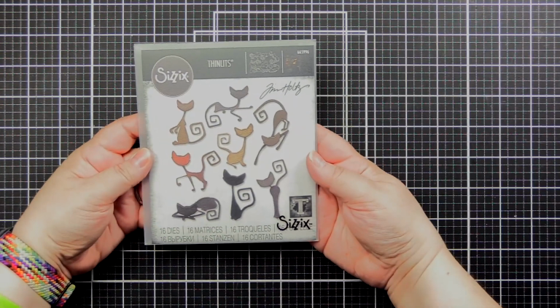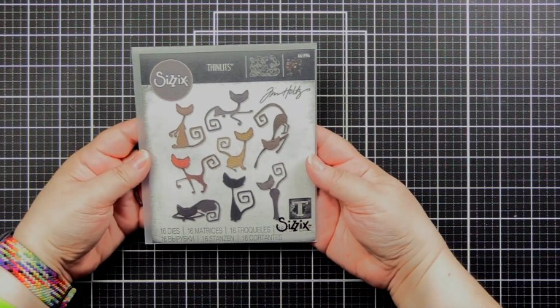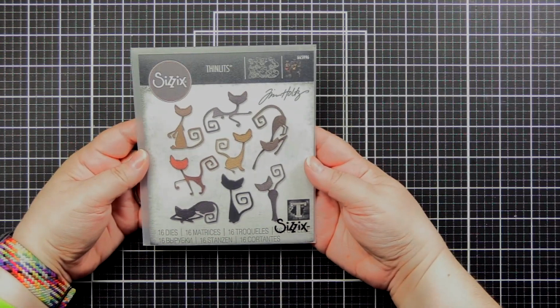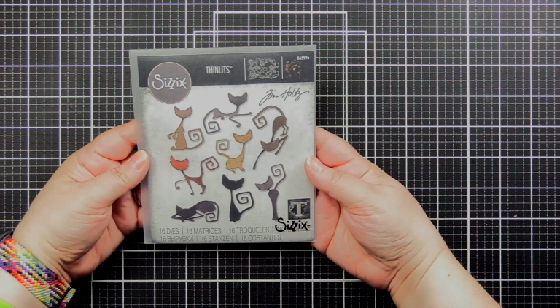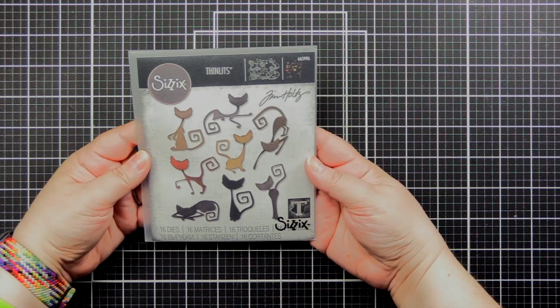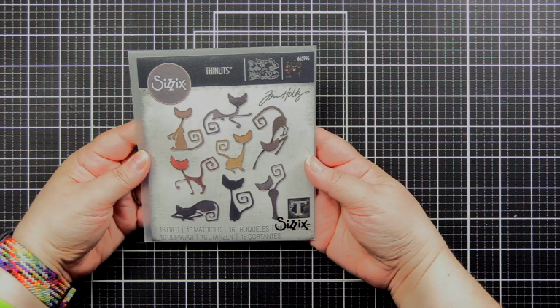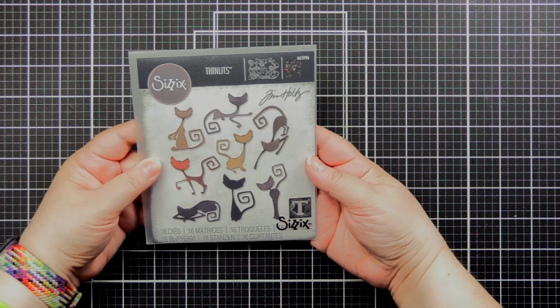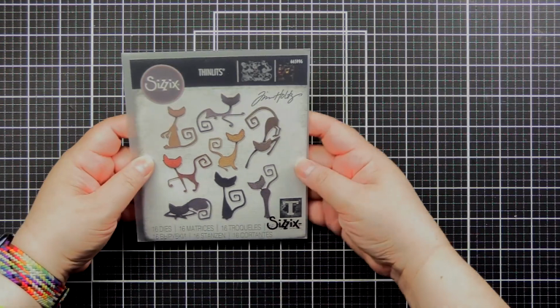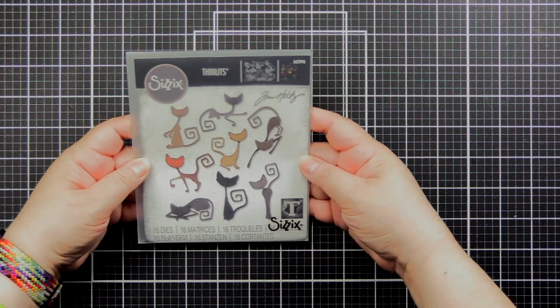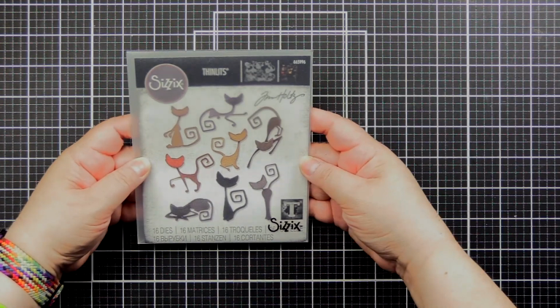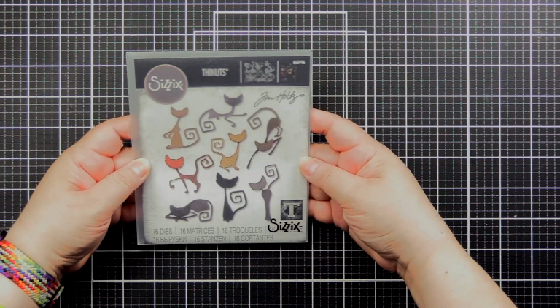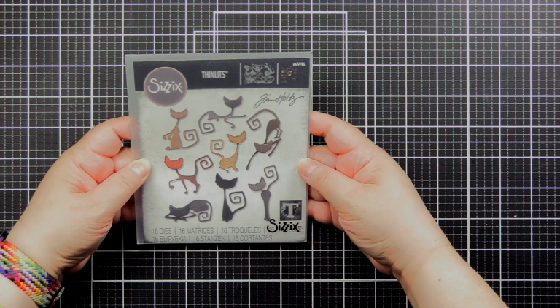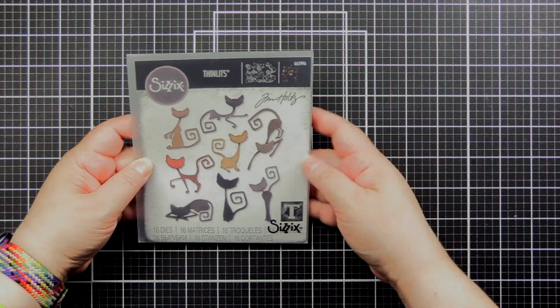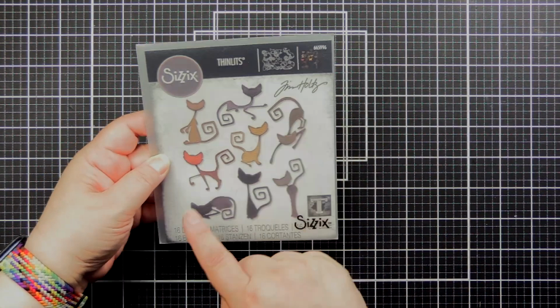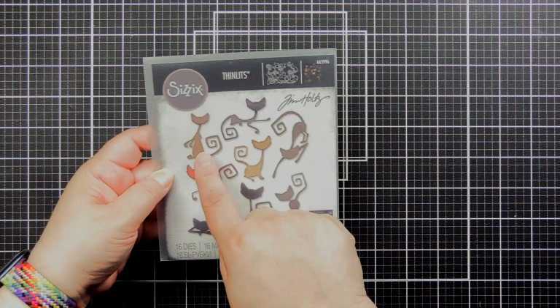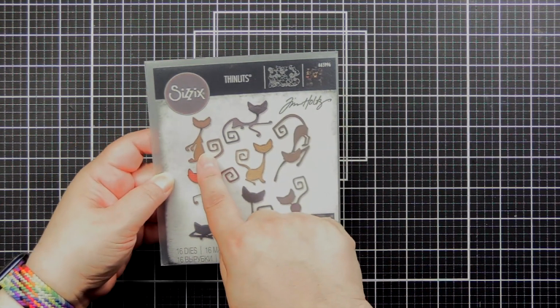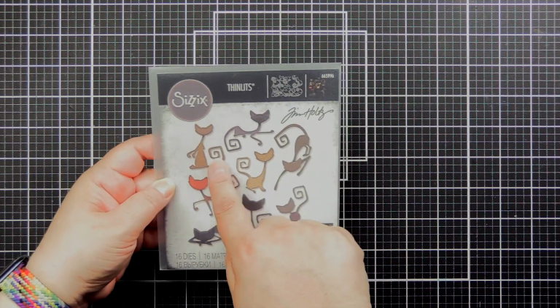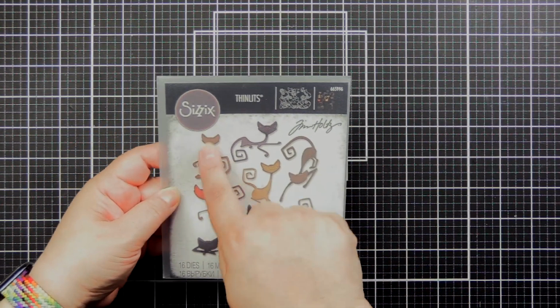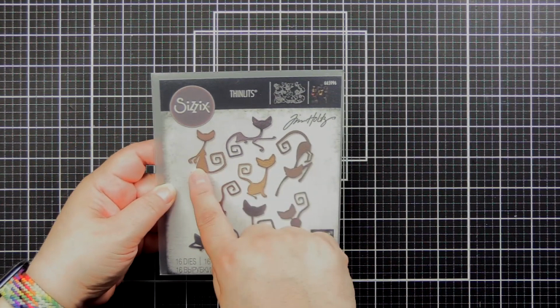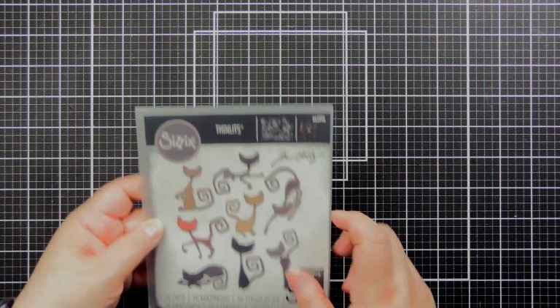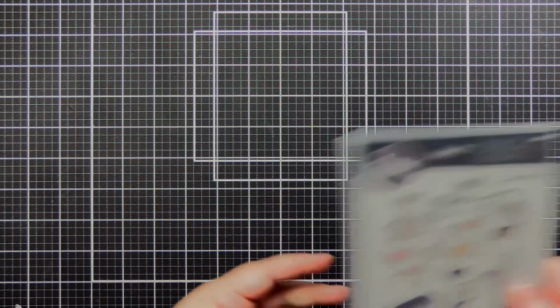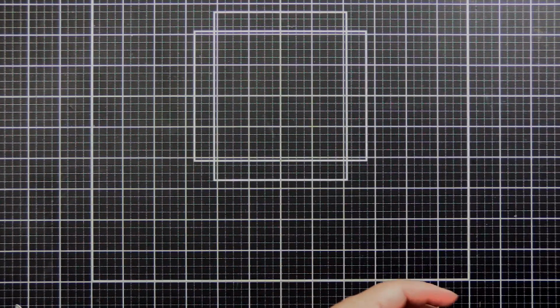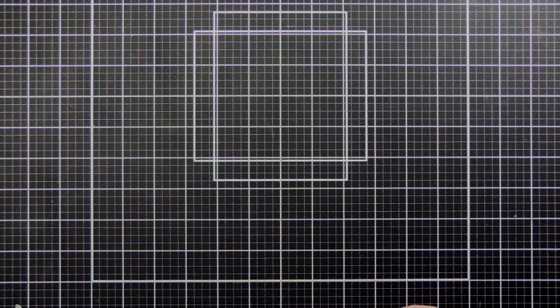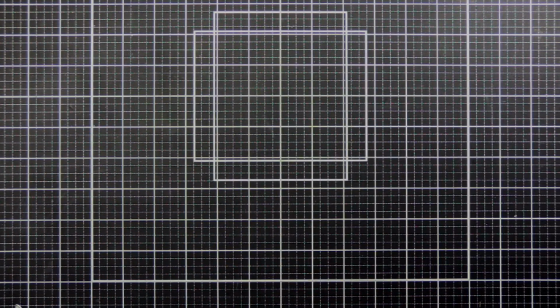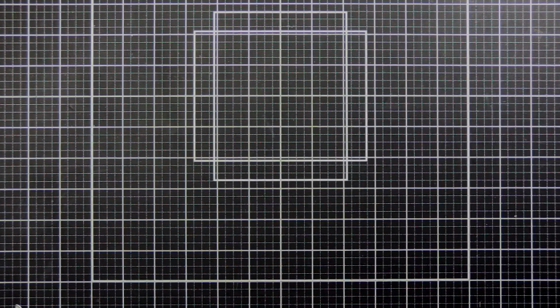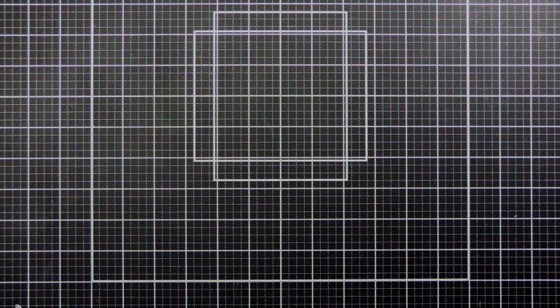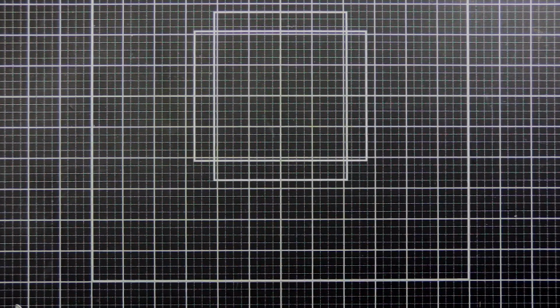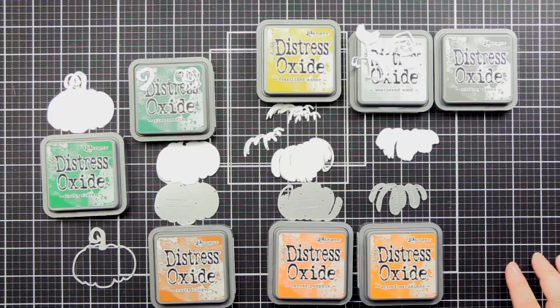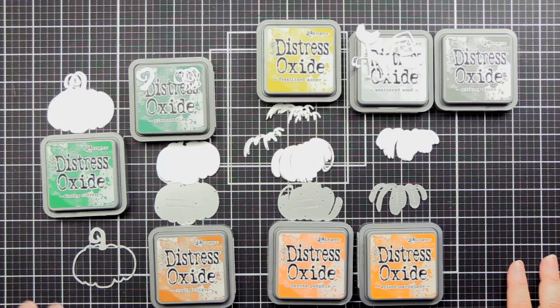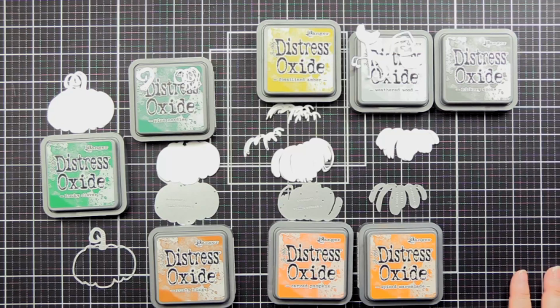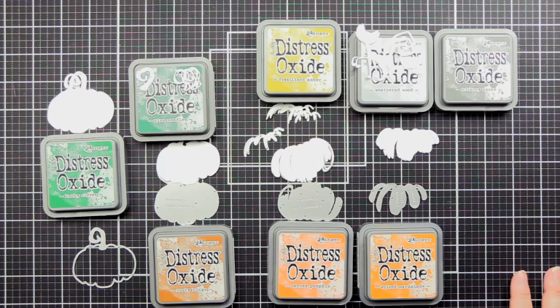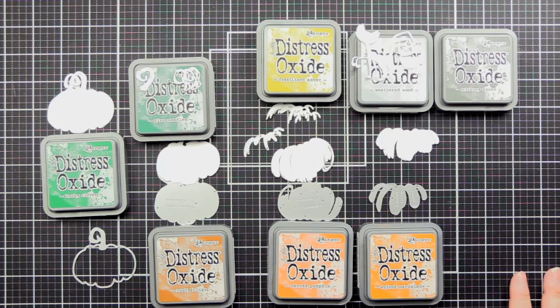I also grabbed the cats because what's better for Halloween? I thought I was going to use that little one perched up there, but I changed it out. Still fun cats.